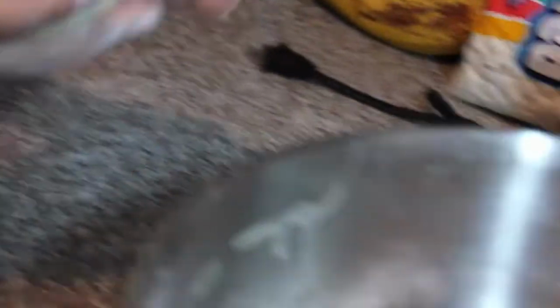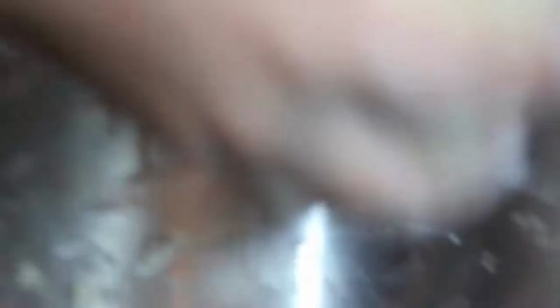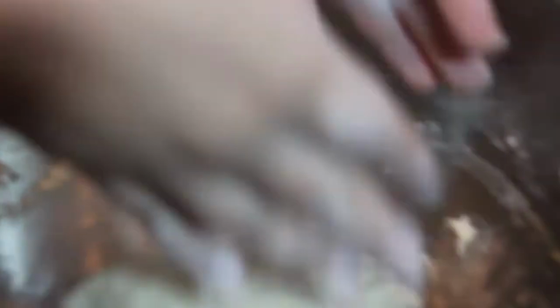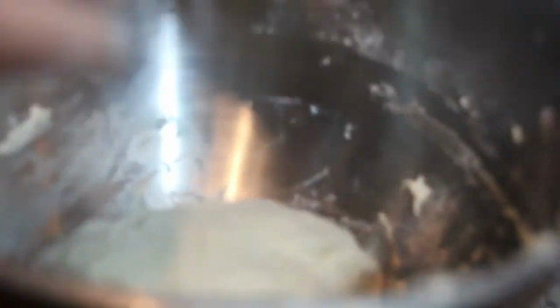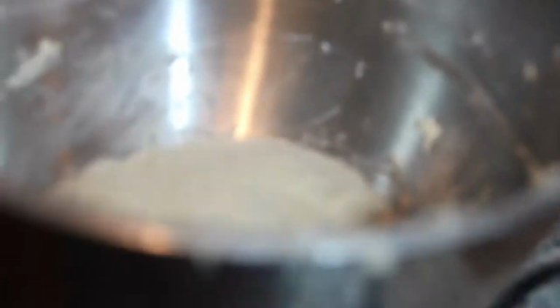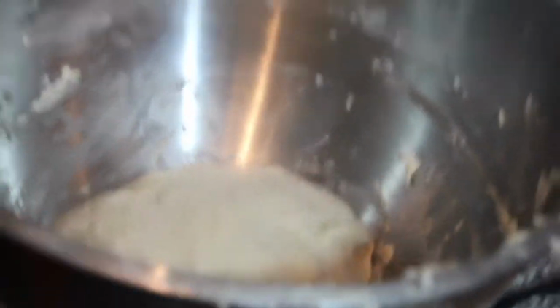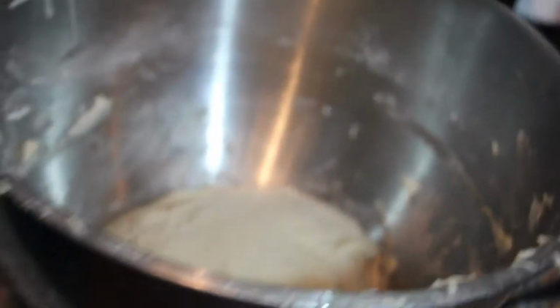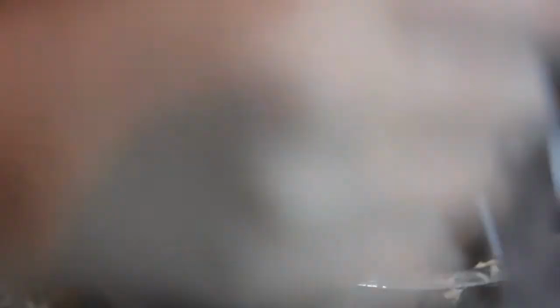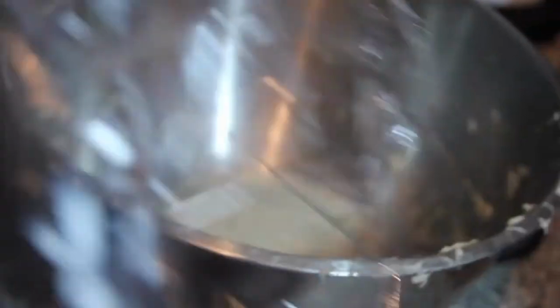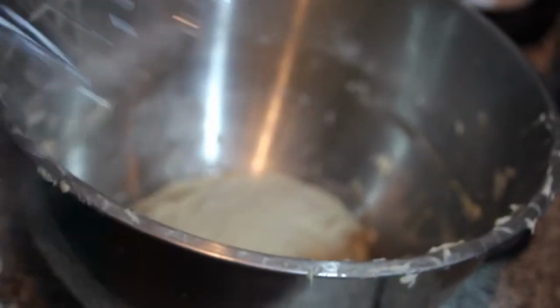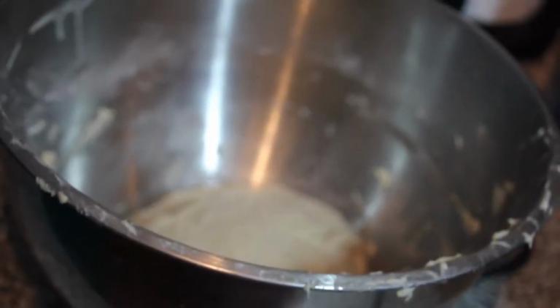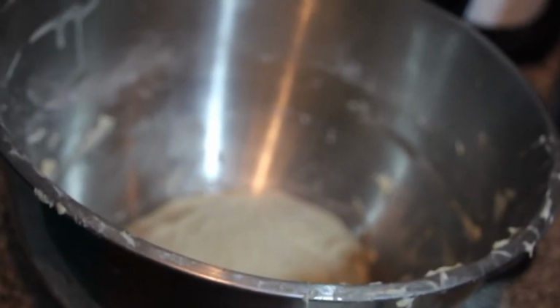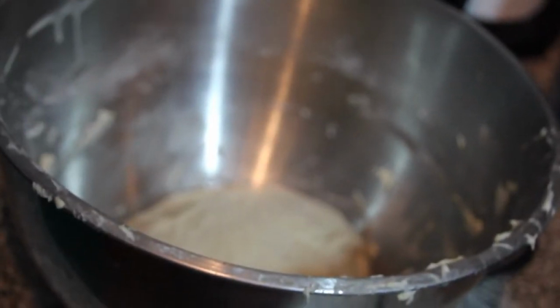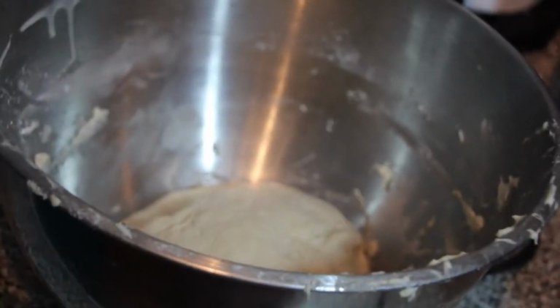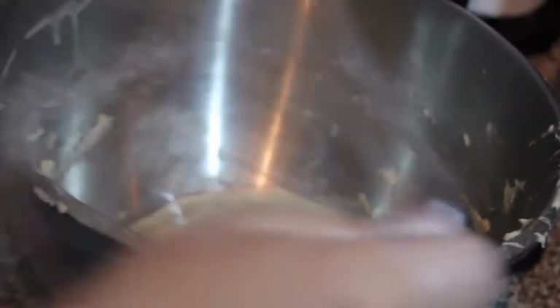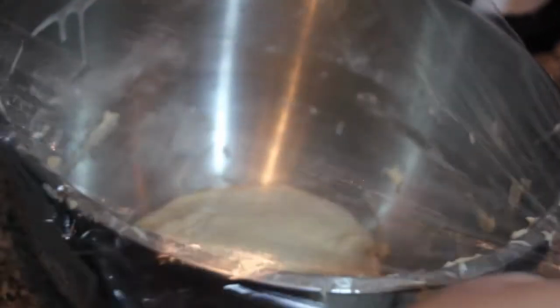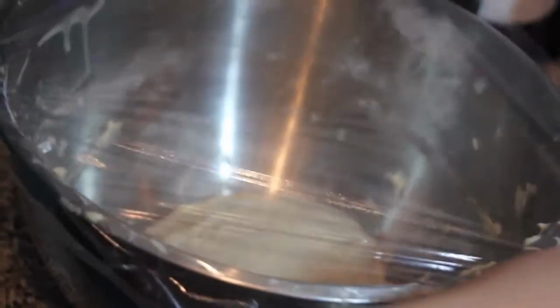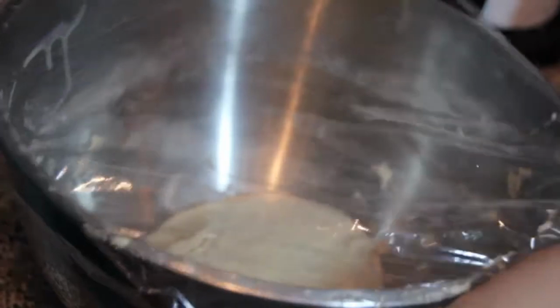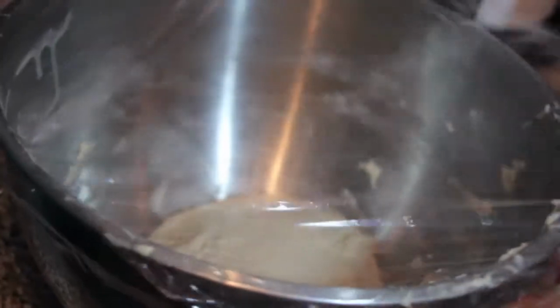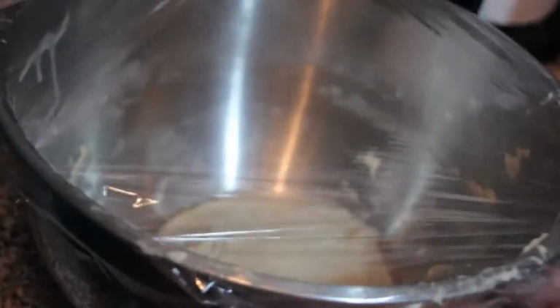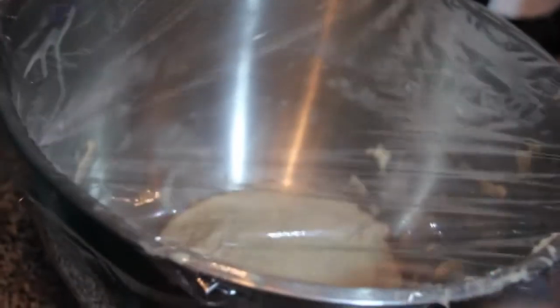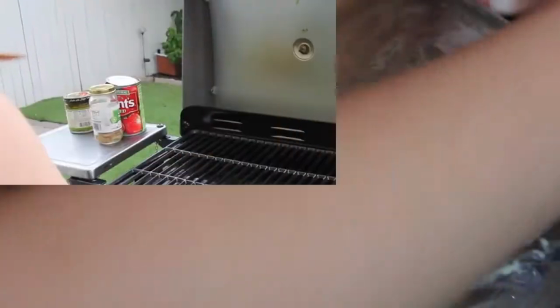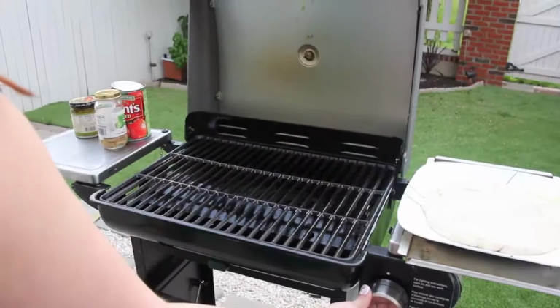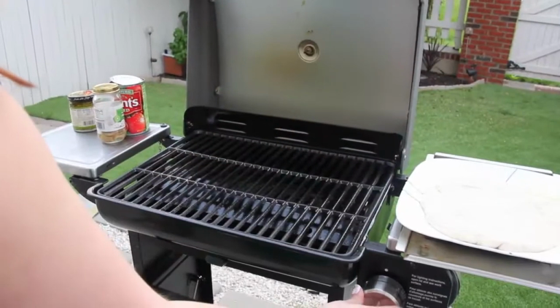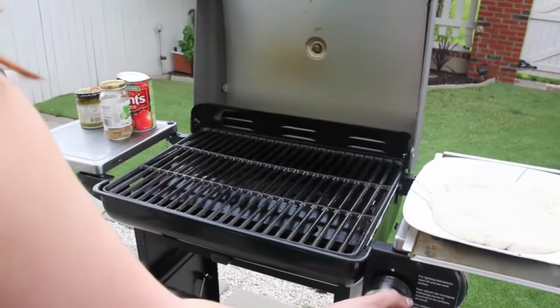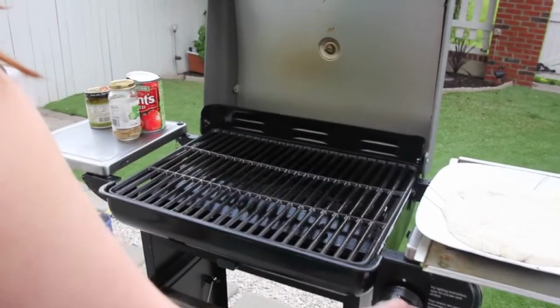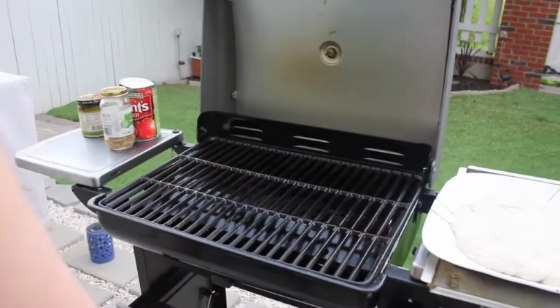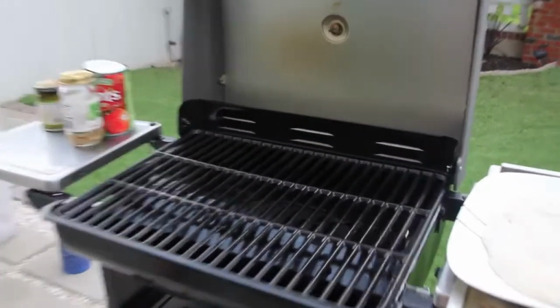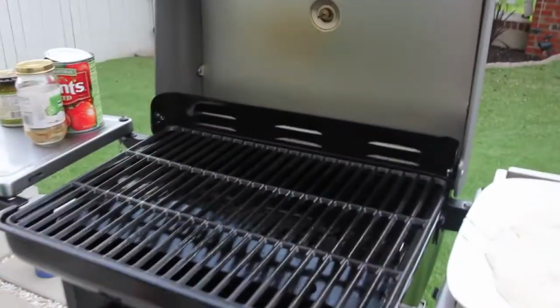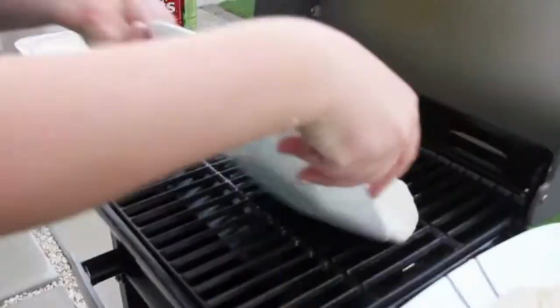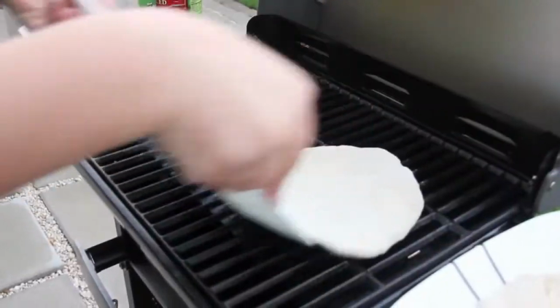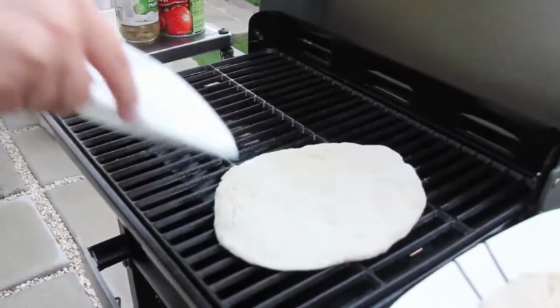Divide the dough in half in order to make two small pizzas. Shape each pizza dough by flattening it with your hands on a slightly floured surface, using your fingers to stretch the dough out into a nice round shape.